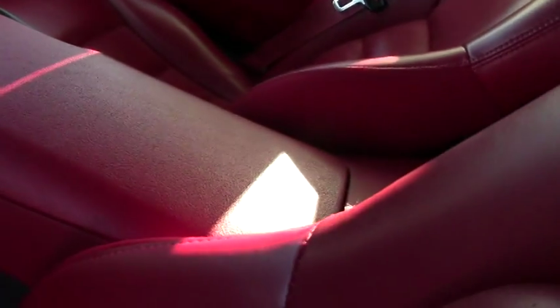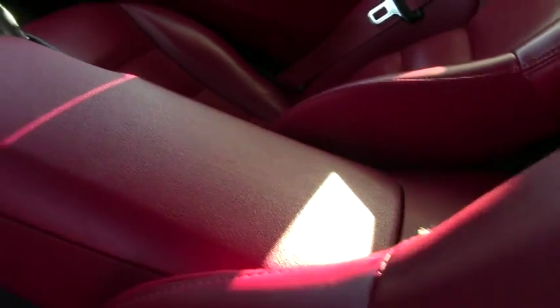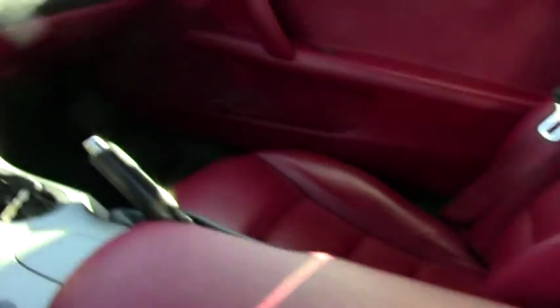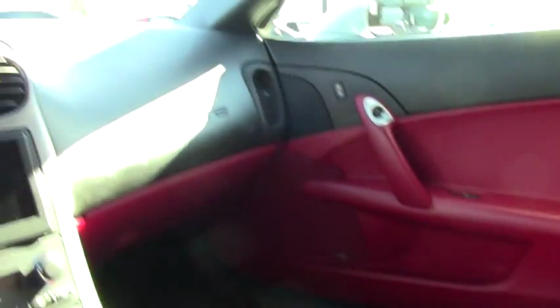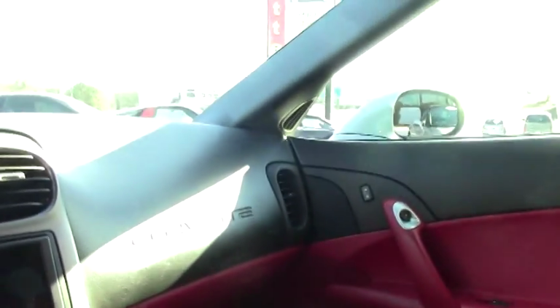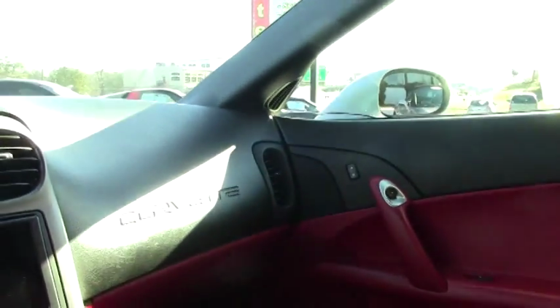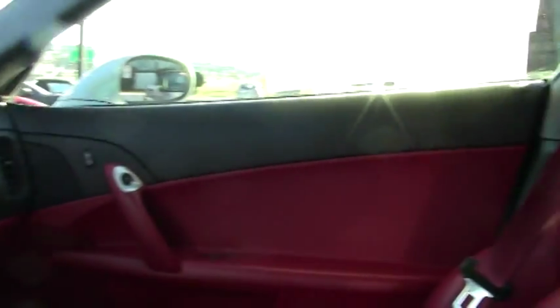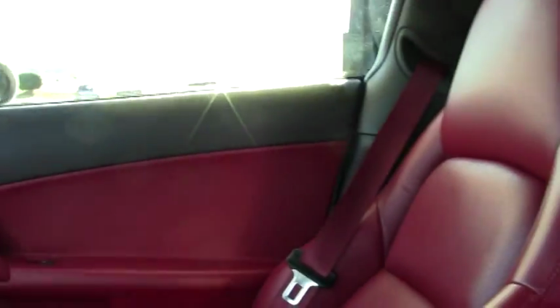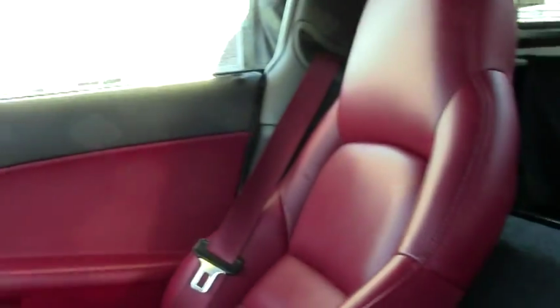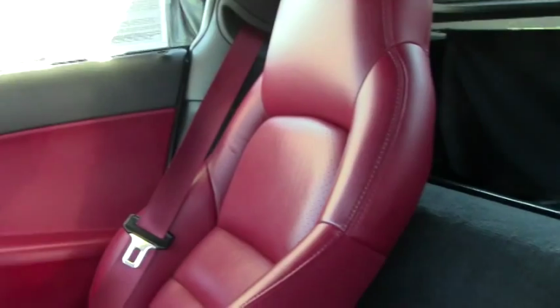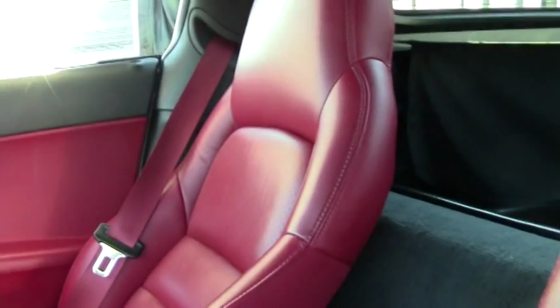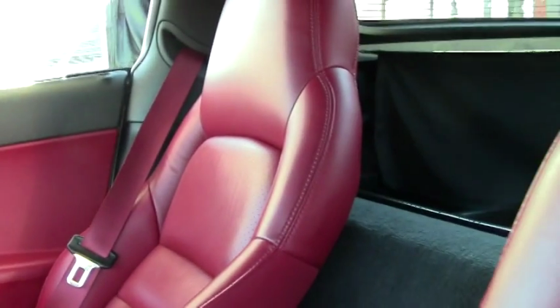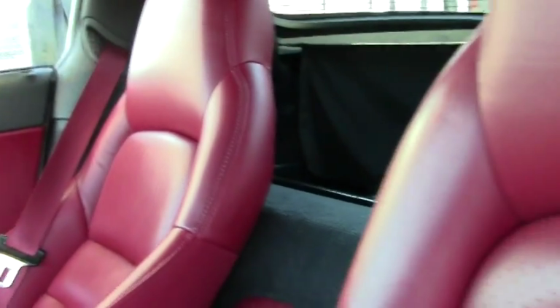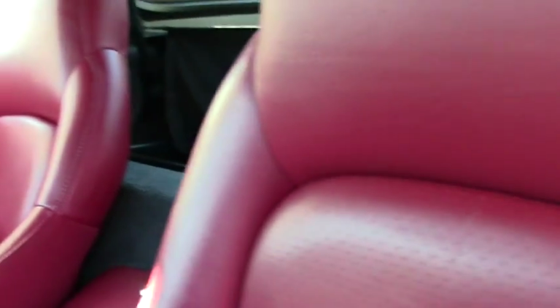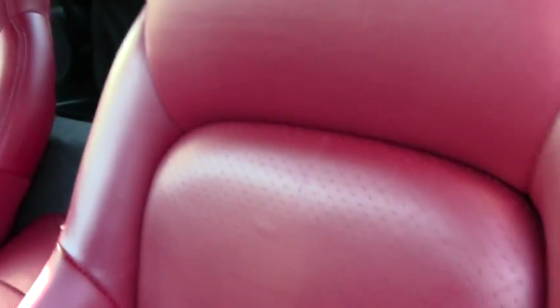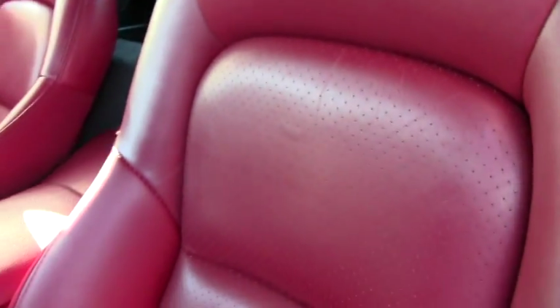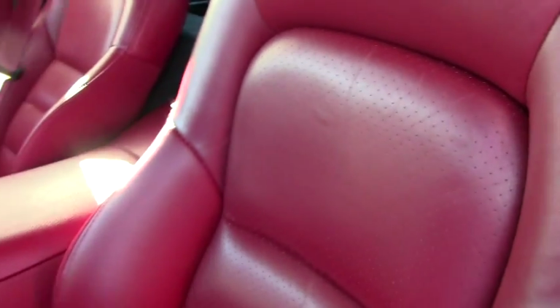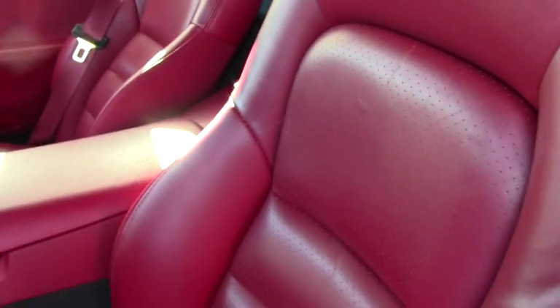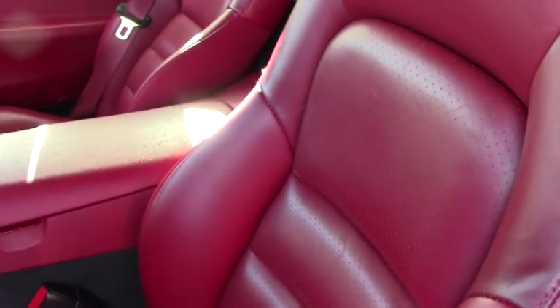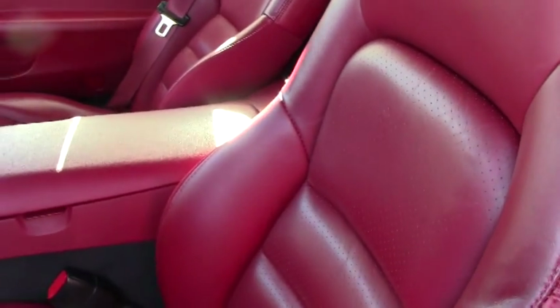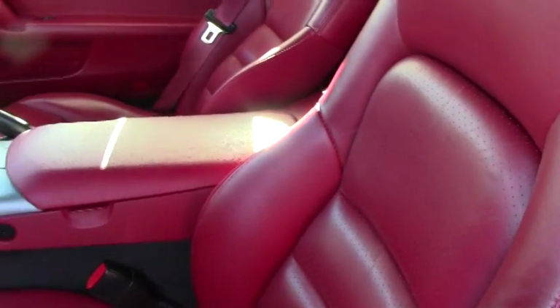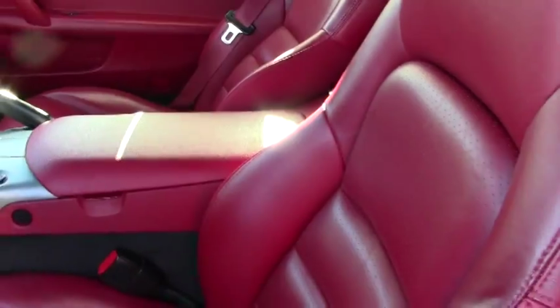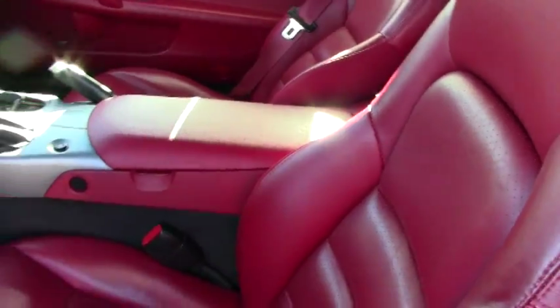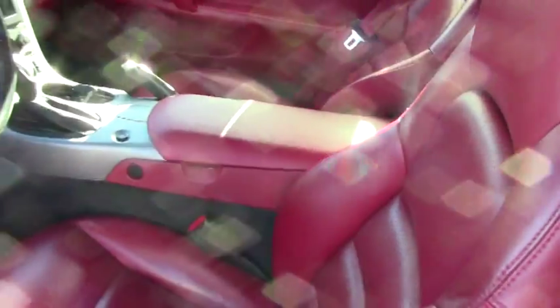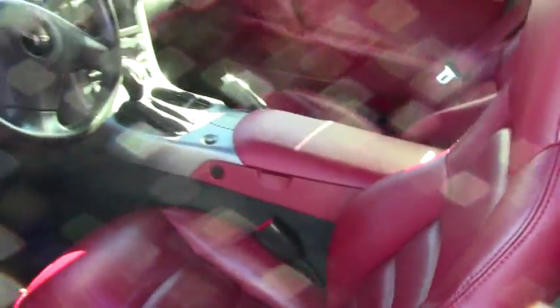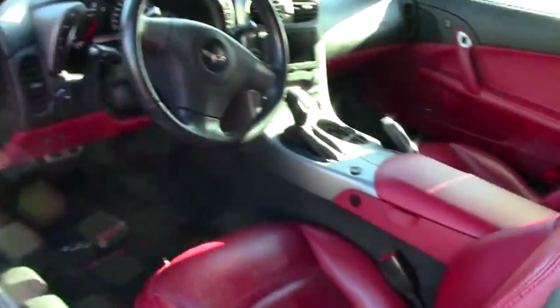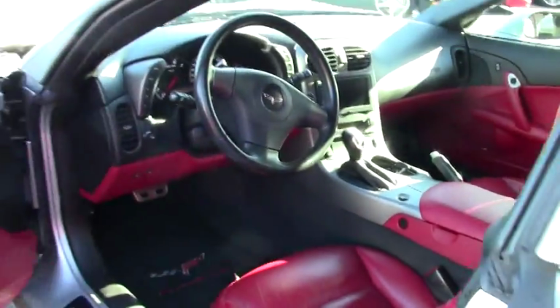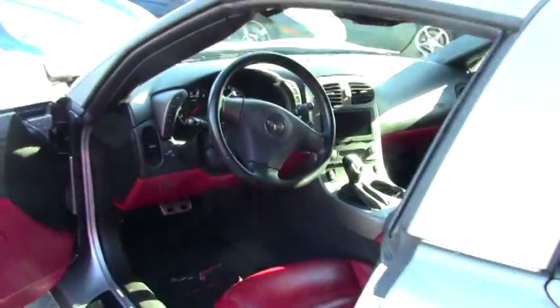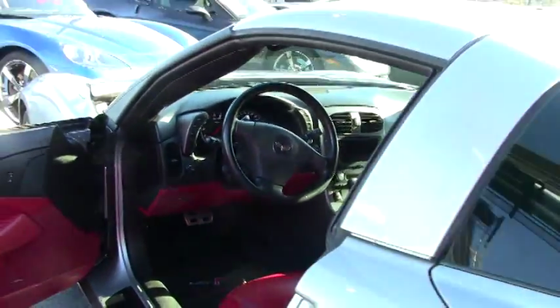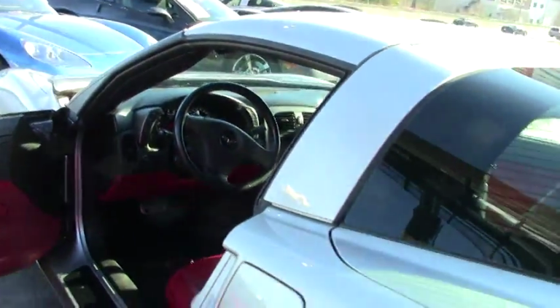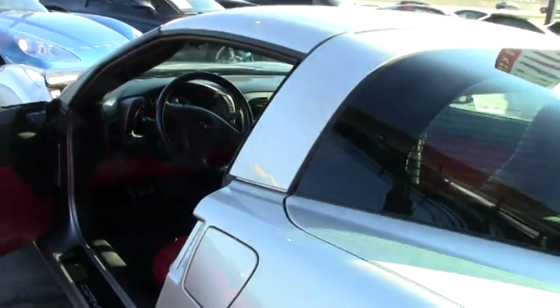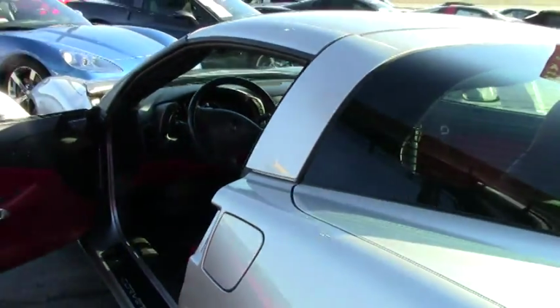As you know, a super rare color combination like this — there's only 678 ever made with this red interior. It's going to hold its value and be very collectible.